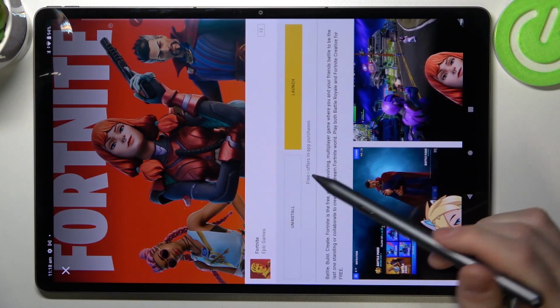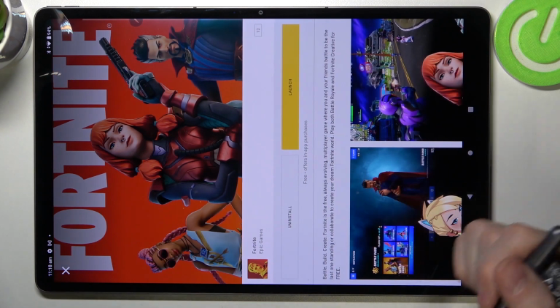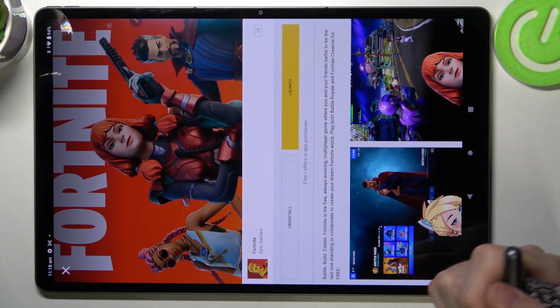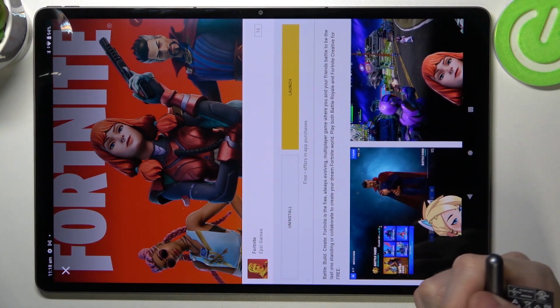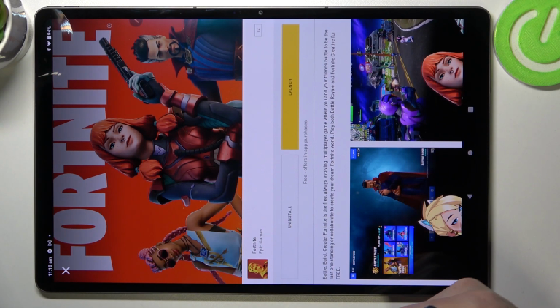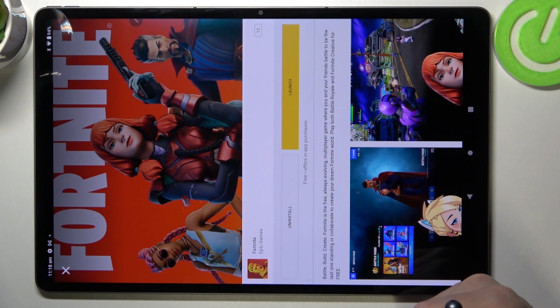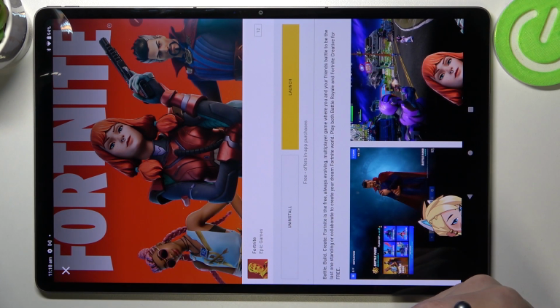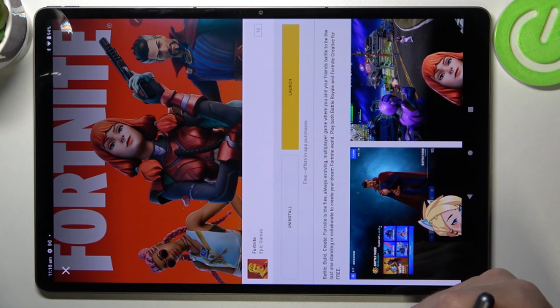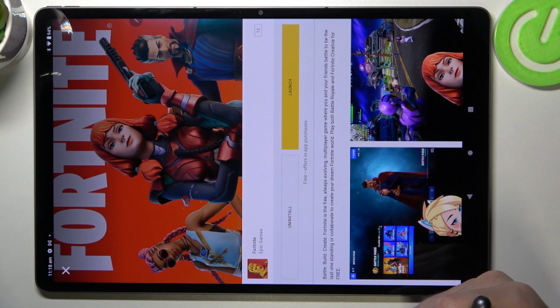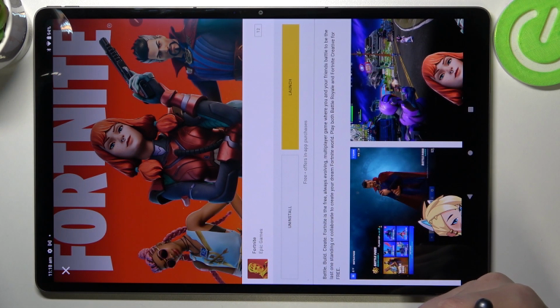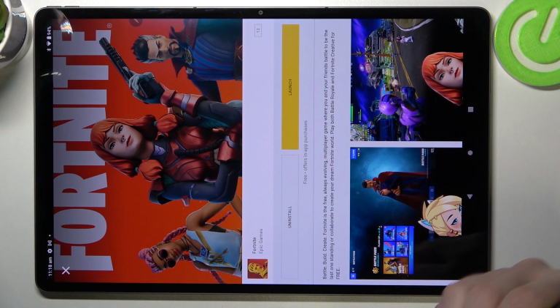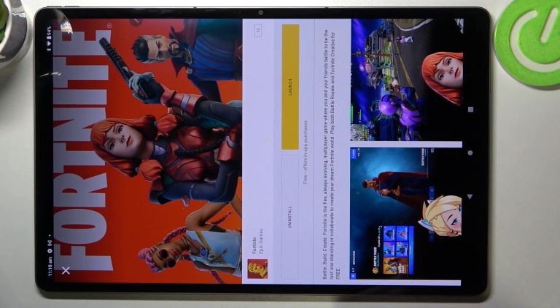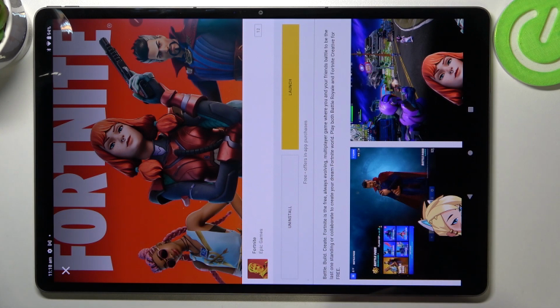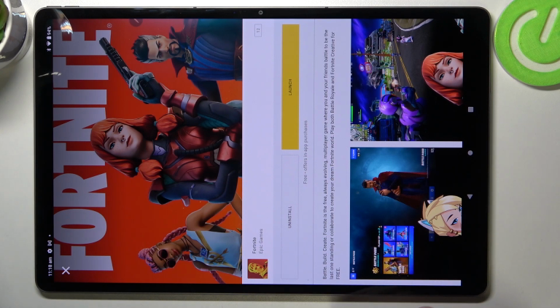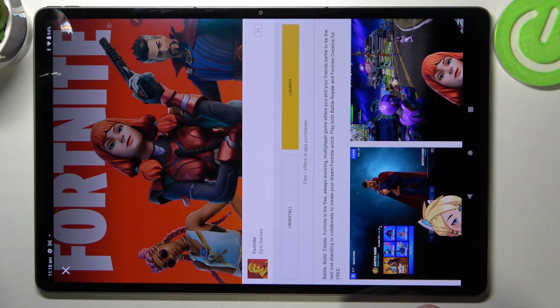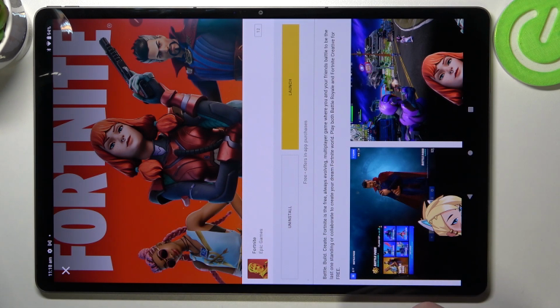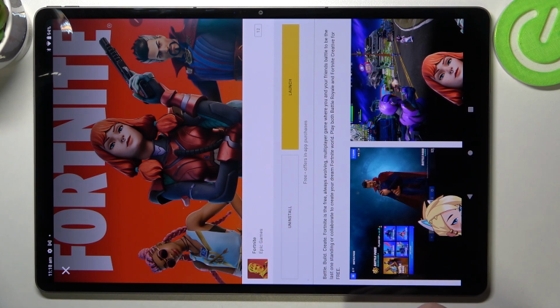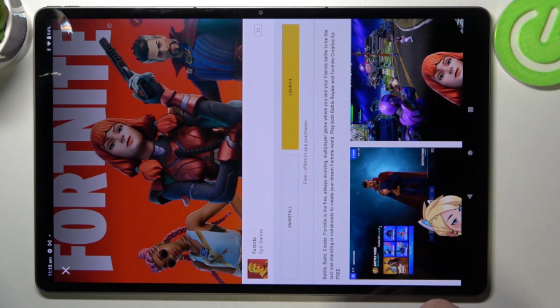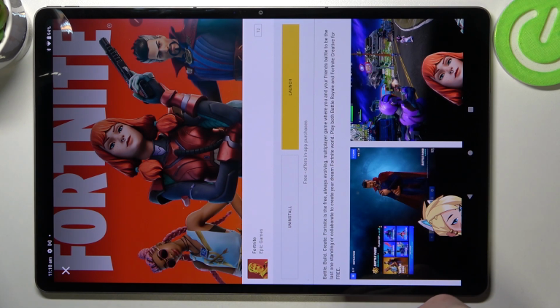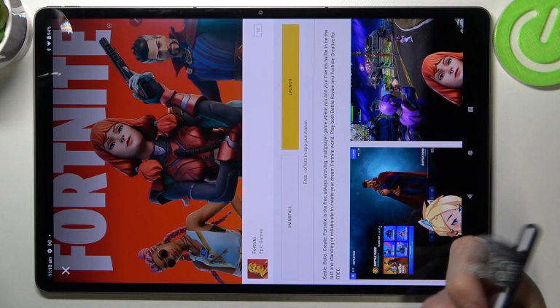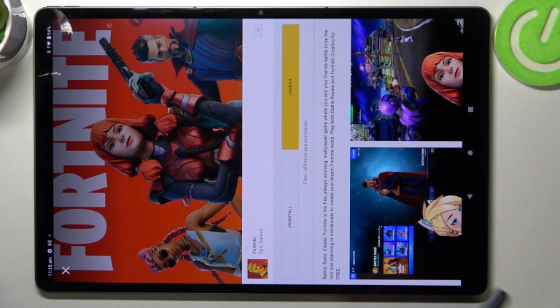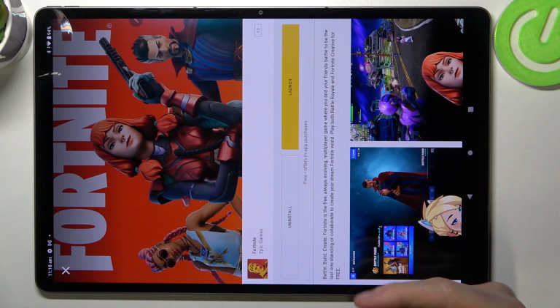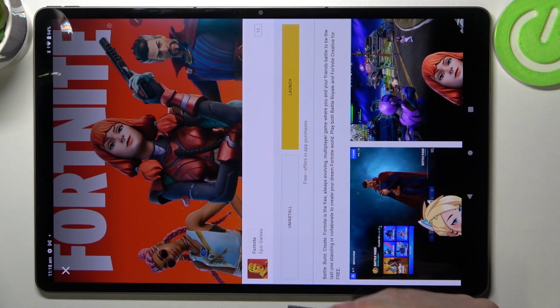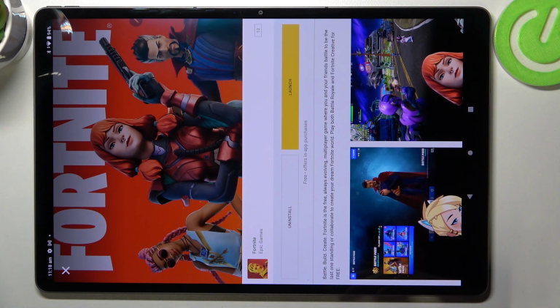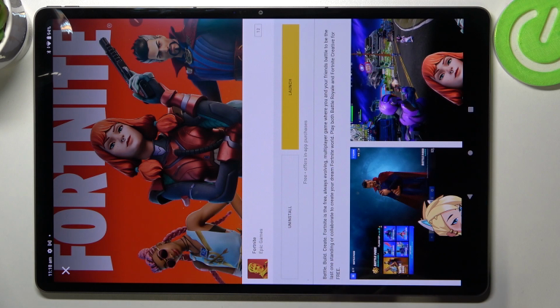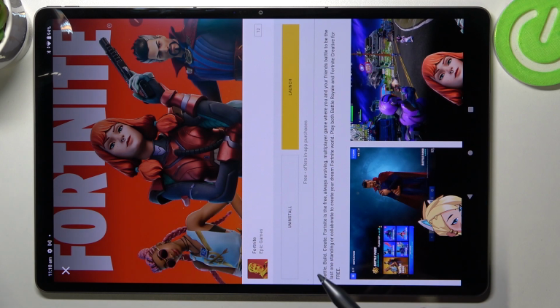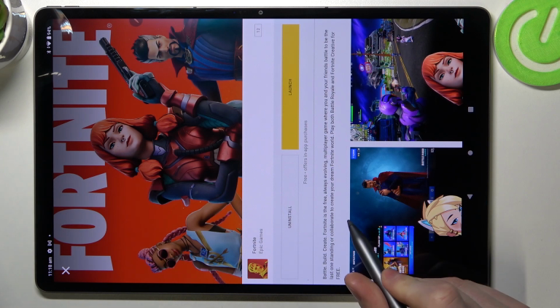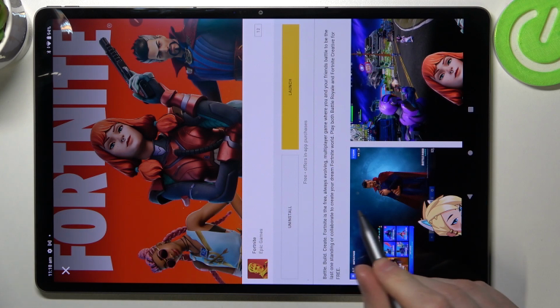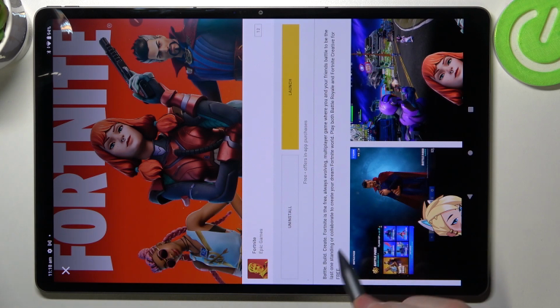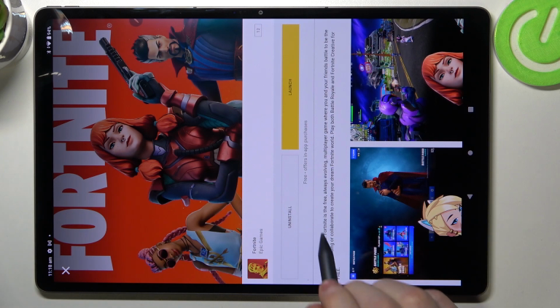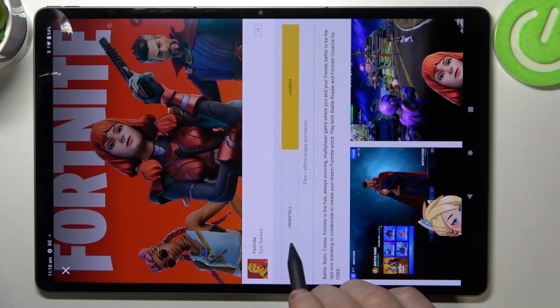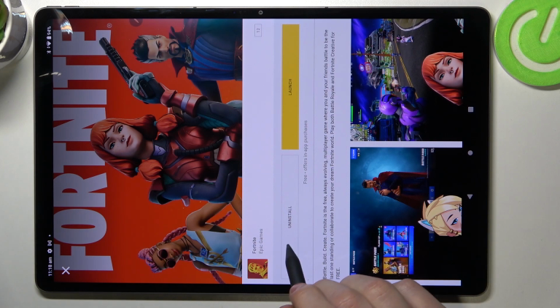That means the Lenovo Tab P12 Pro actually supports Fortnite, and that's it for this video. Hope you liked it — please consider subscribing to our channel, leave a like and a comment below.